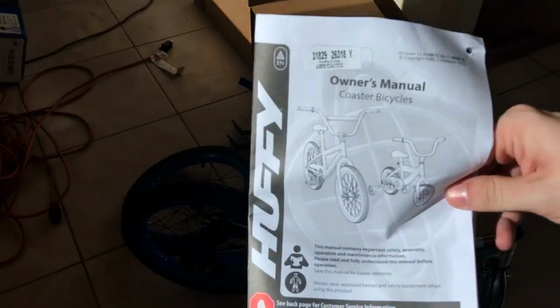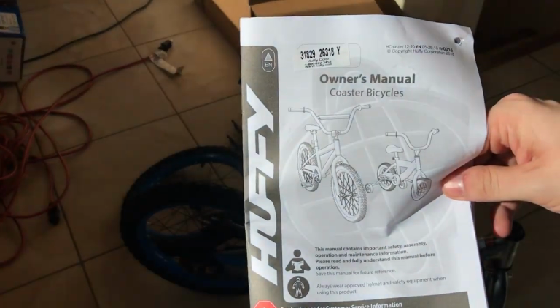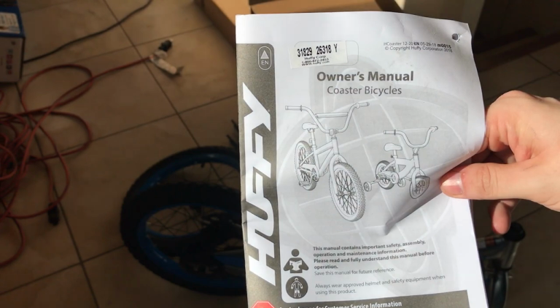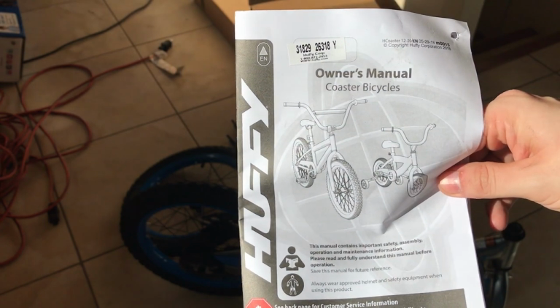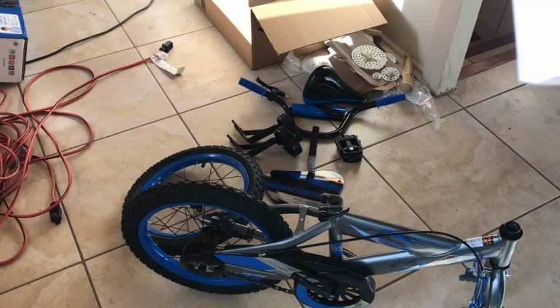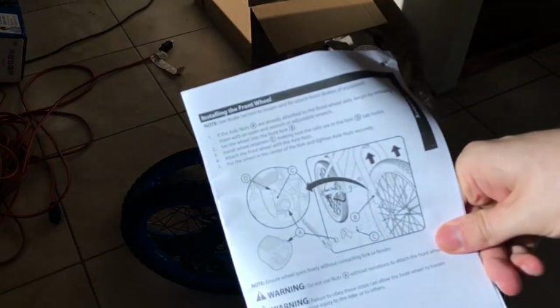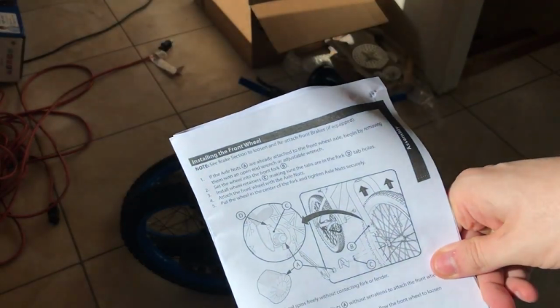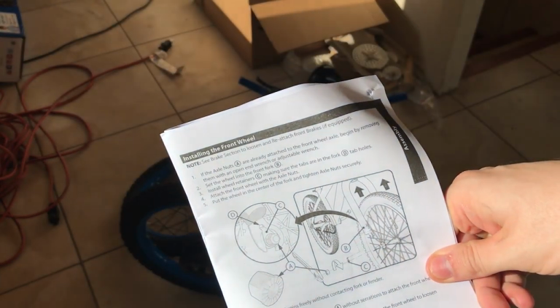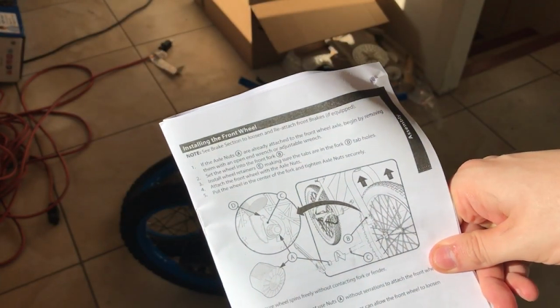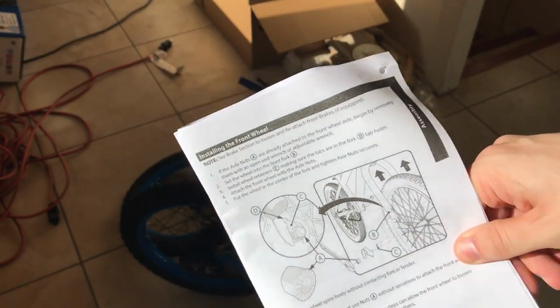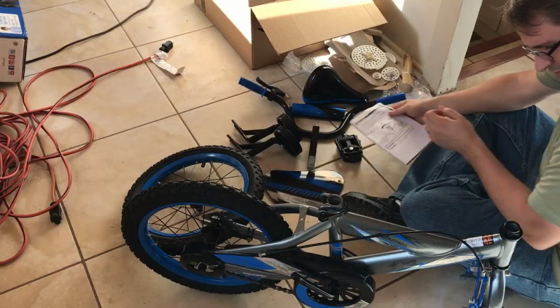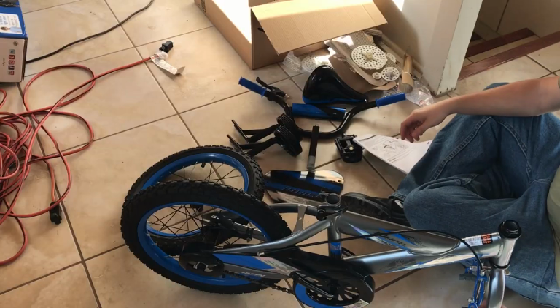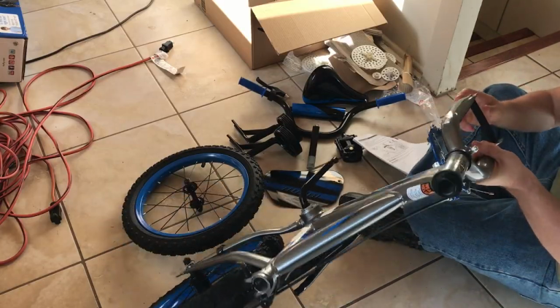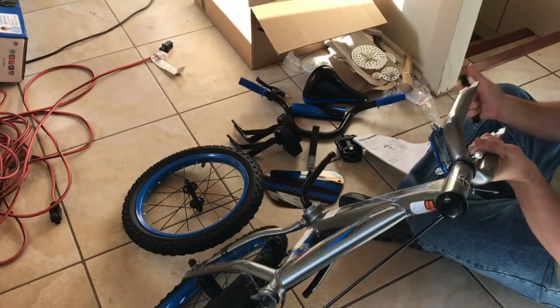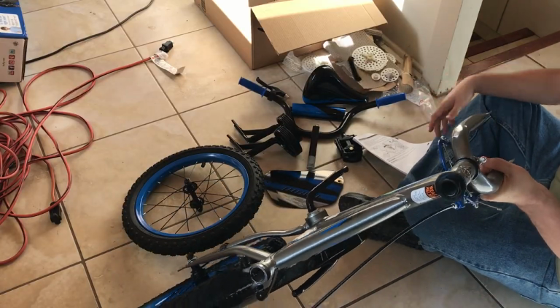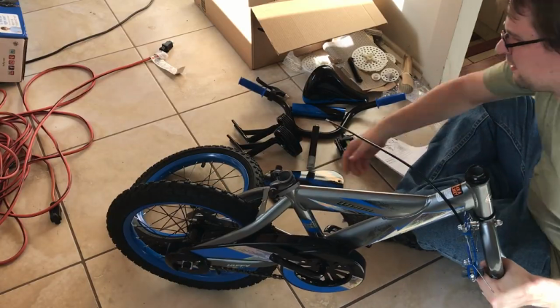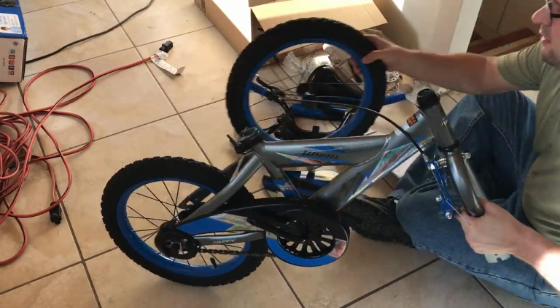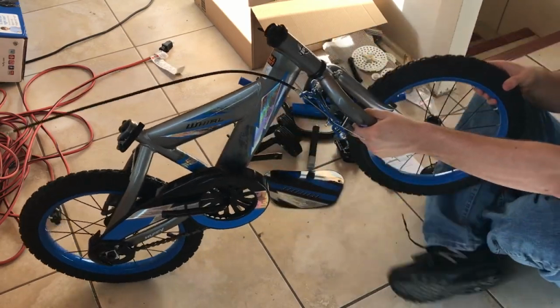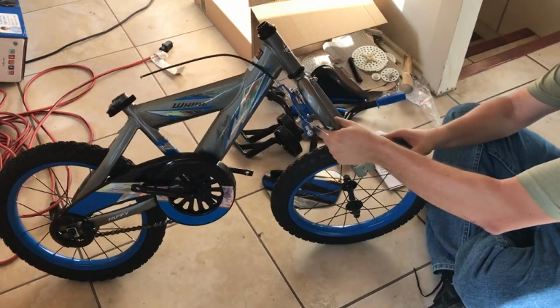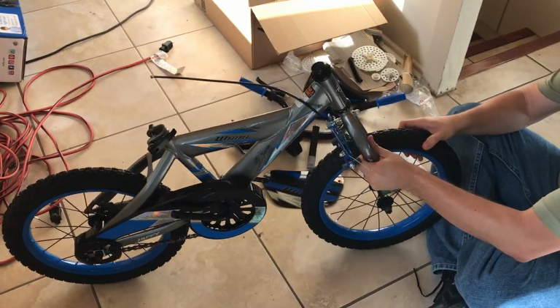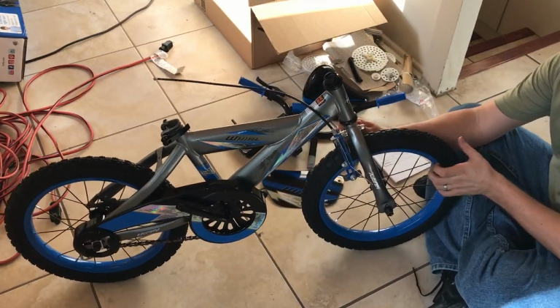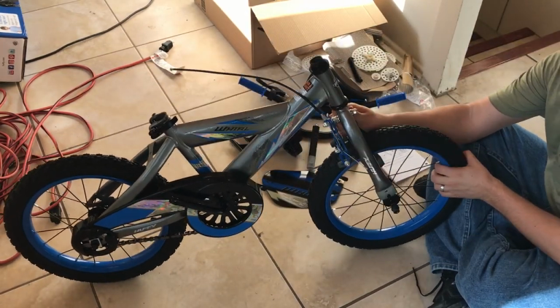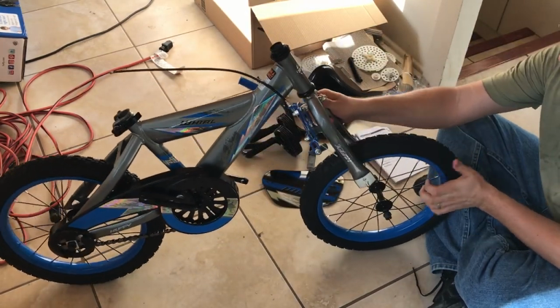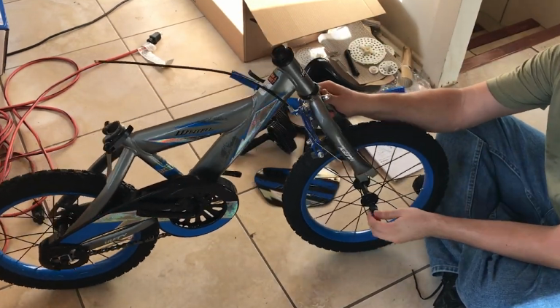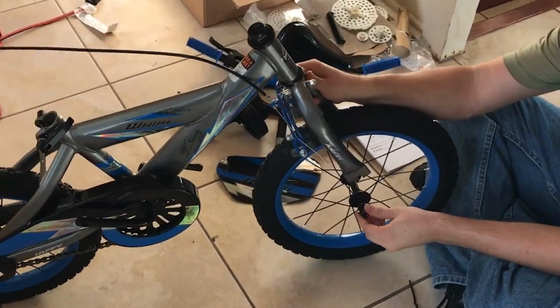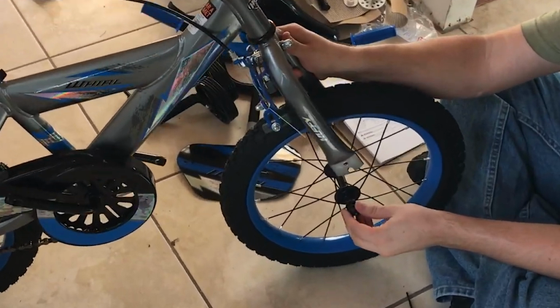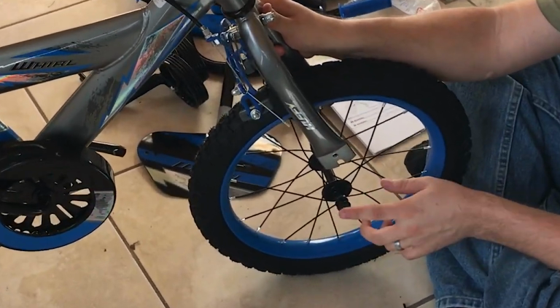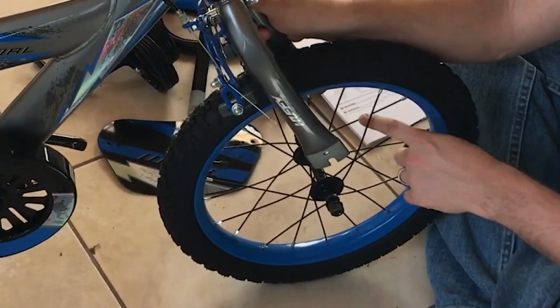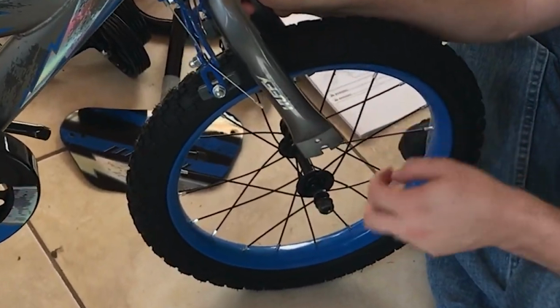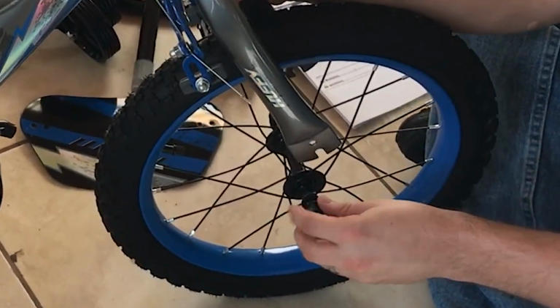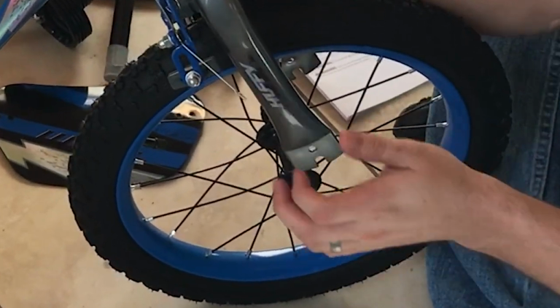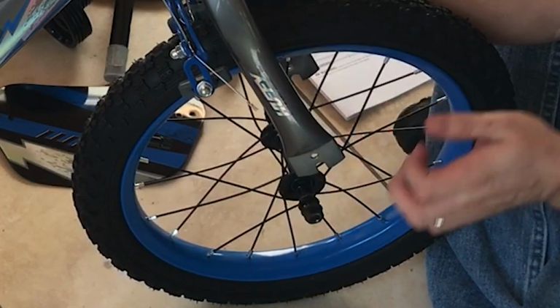I actually just found the other manual. We'll install the front wheel first. The first thing you want to do is loosen the nuts on either side of this front wheel.